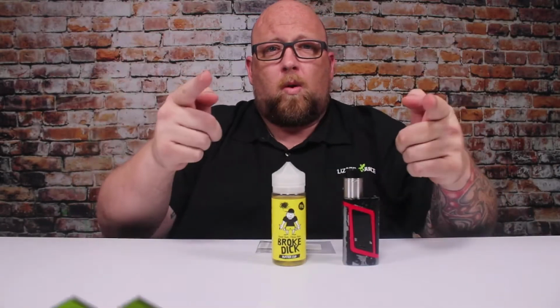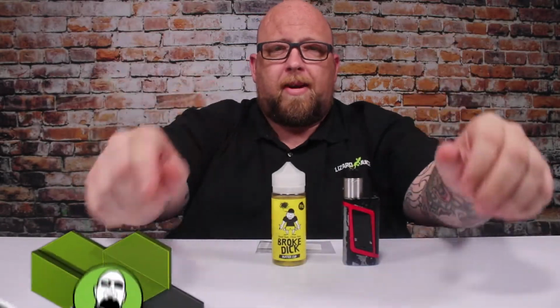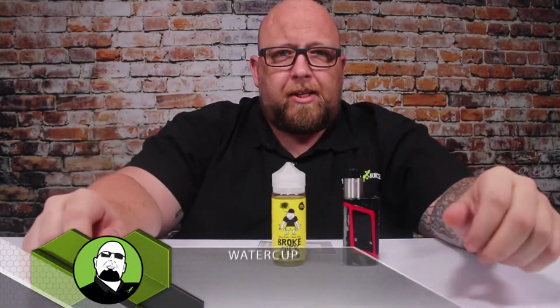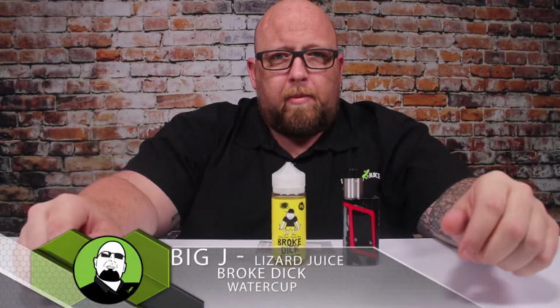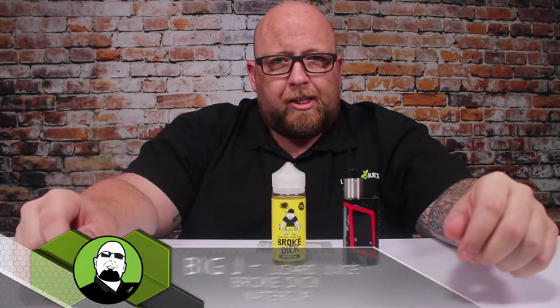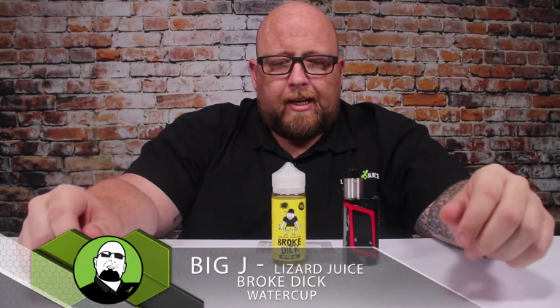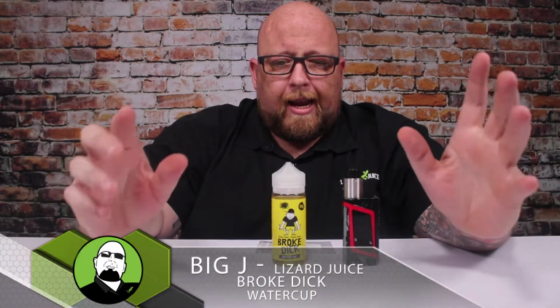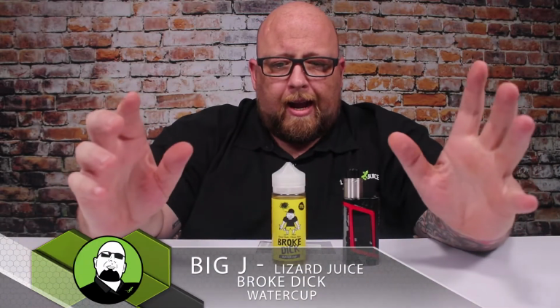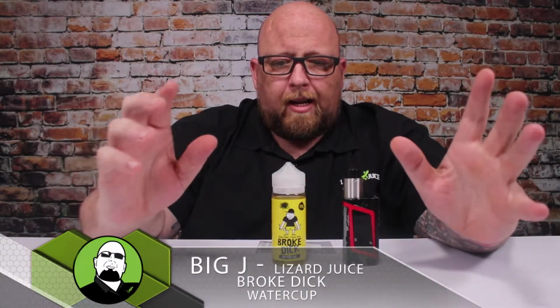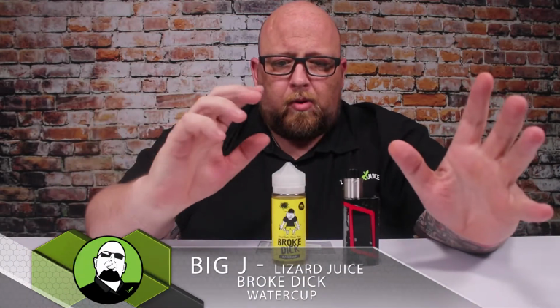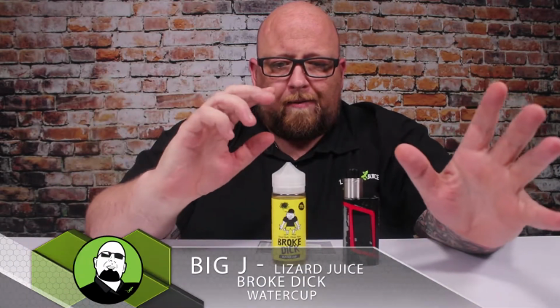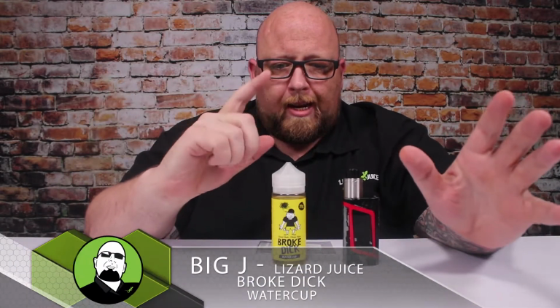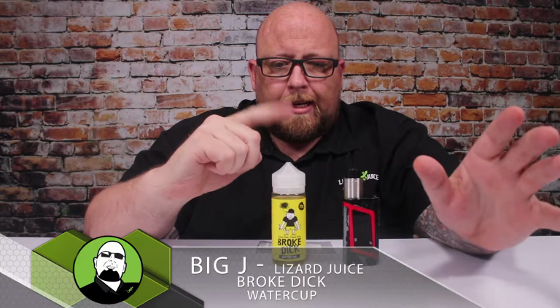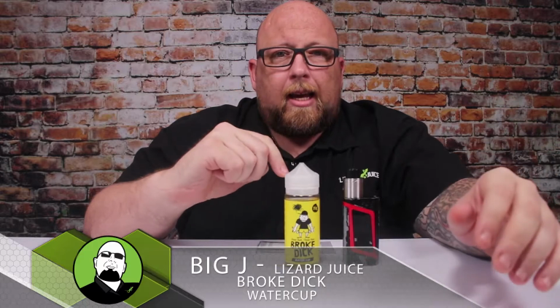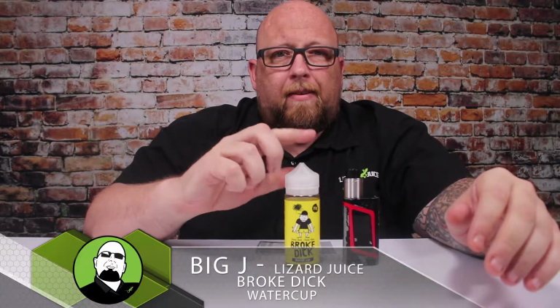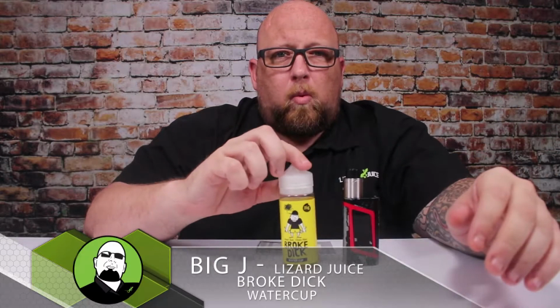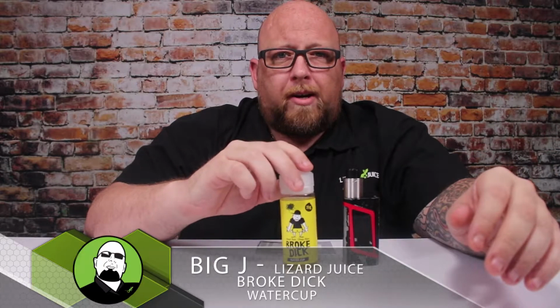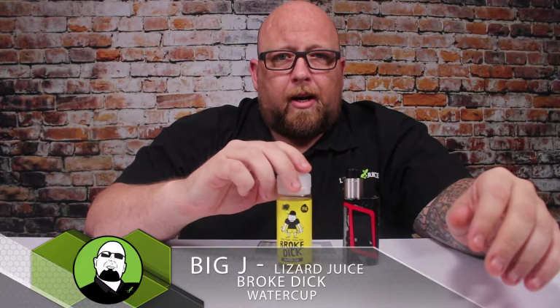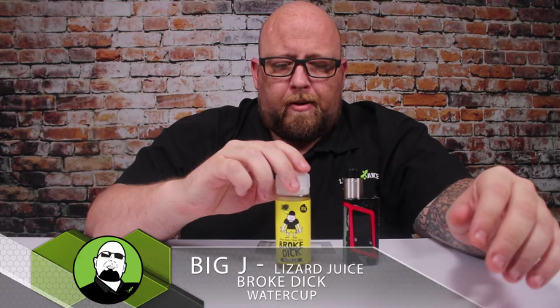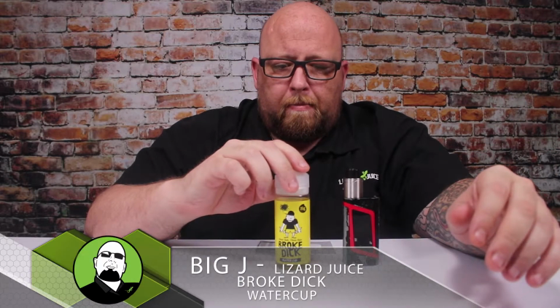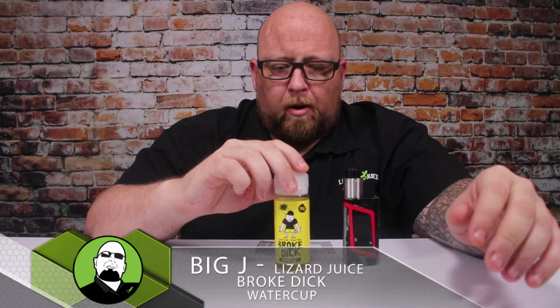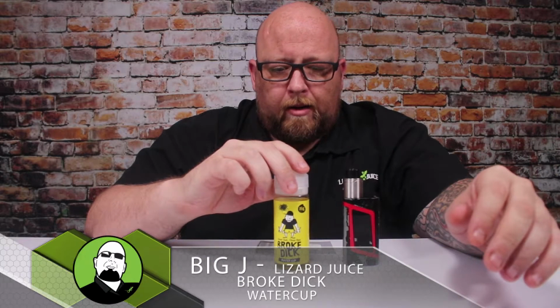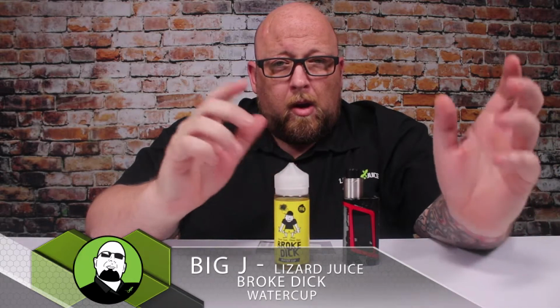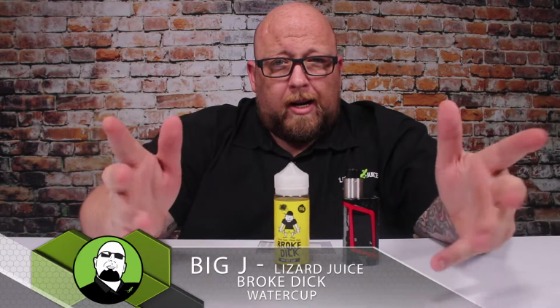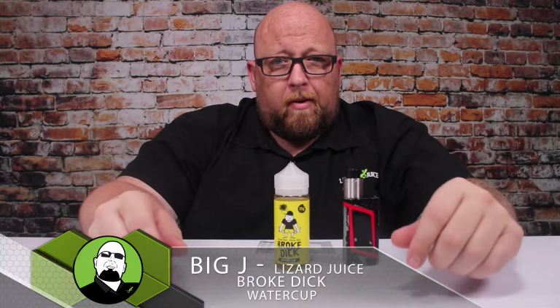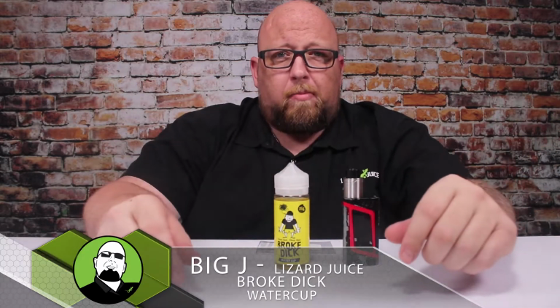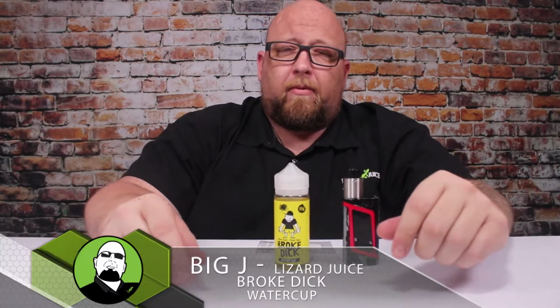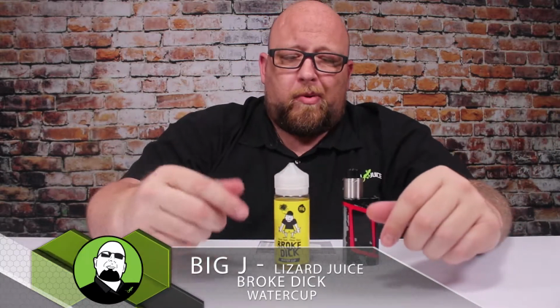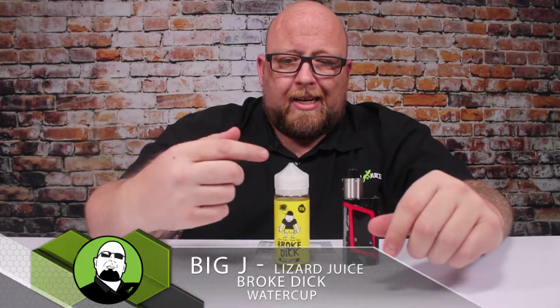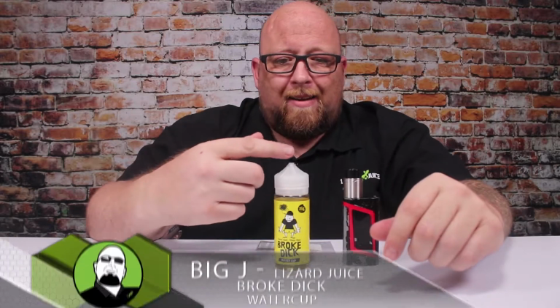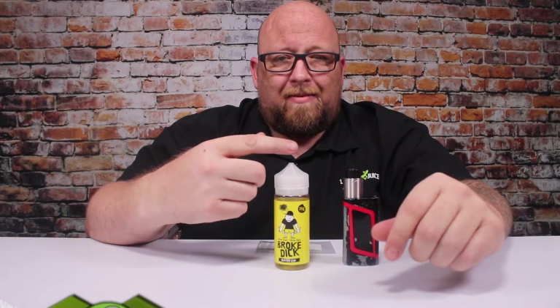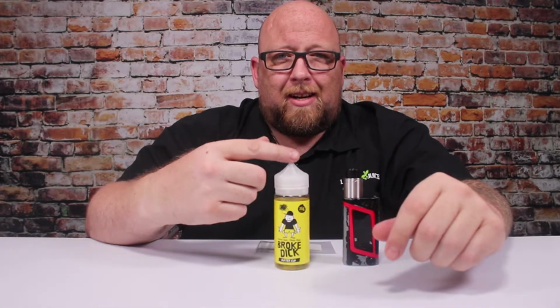What's up guys, Big J coming back at you again today. I've got some new stuff — Water Cup by Broke Dick. When I did my original Broke Dick review, they didn't have any of this stuff.